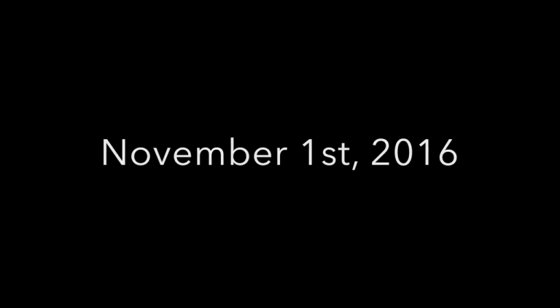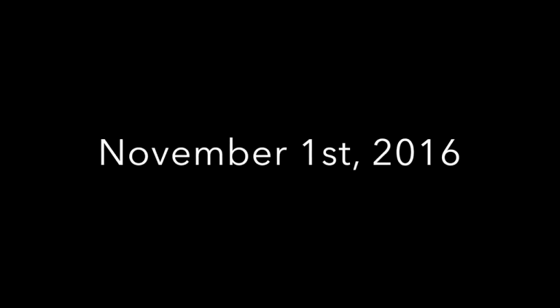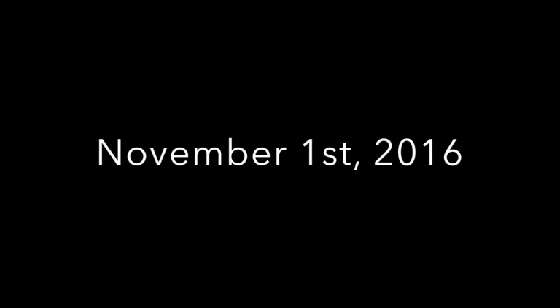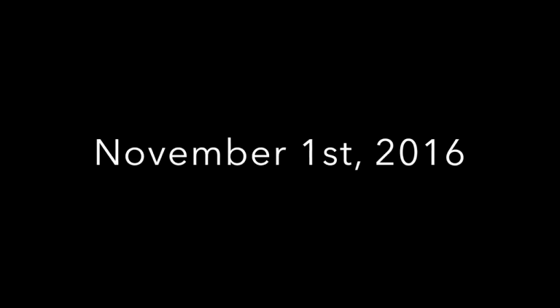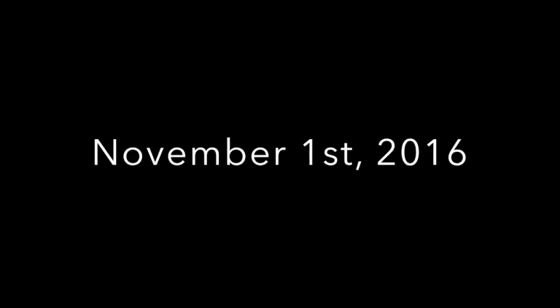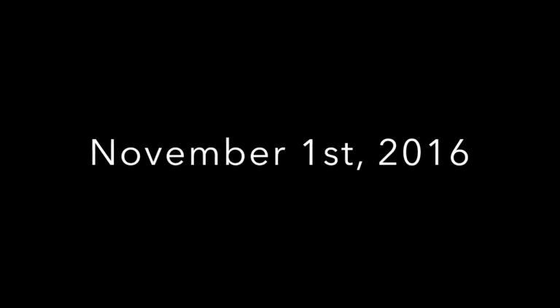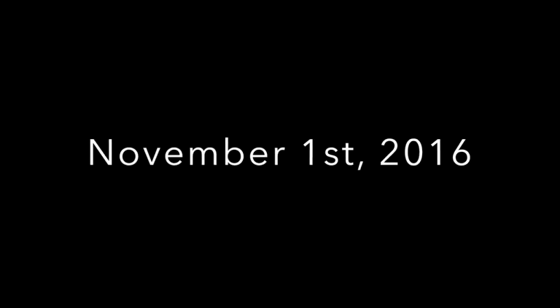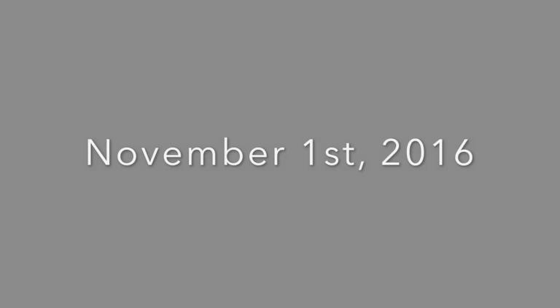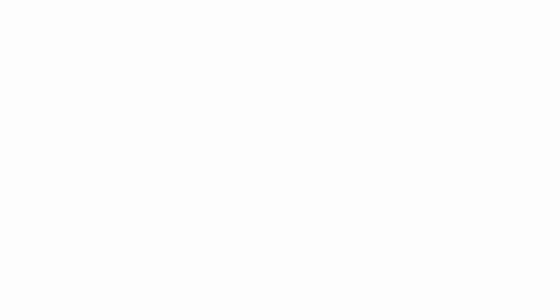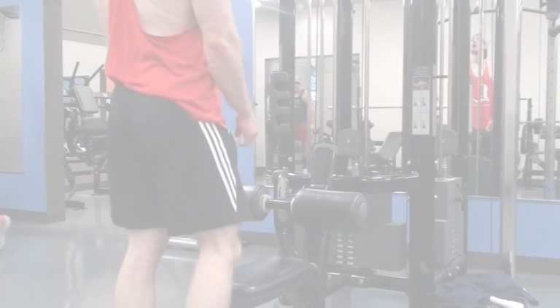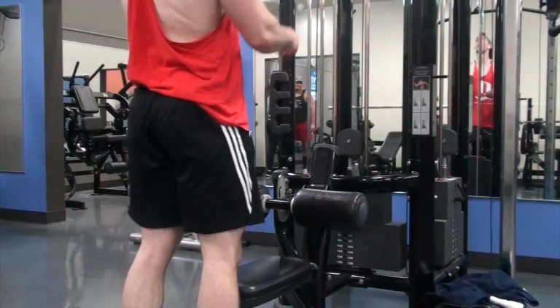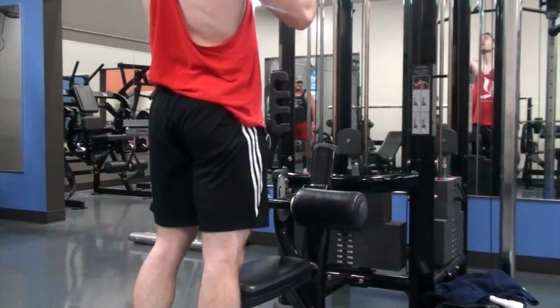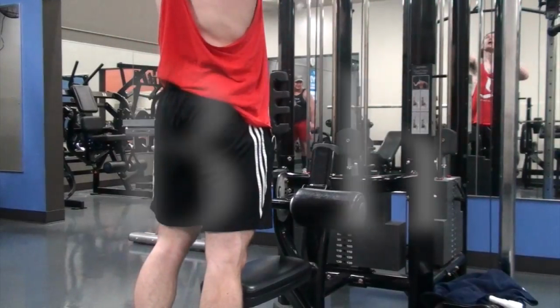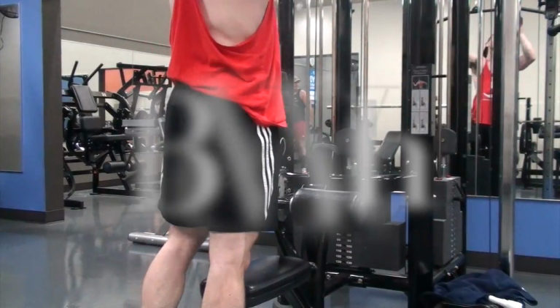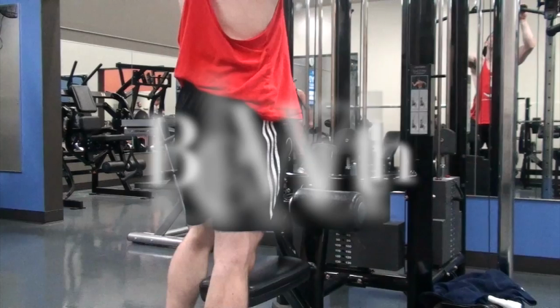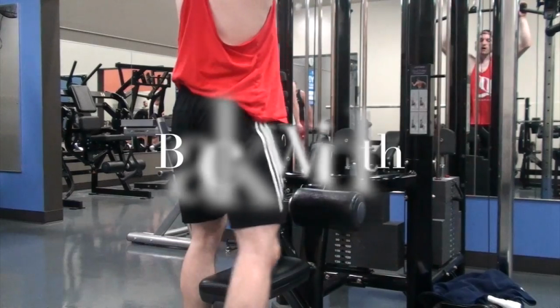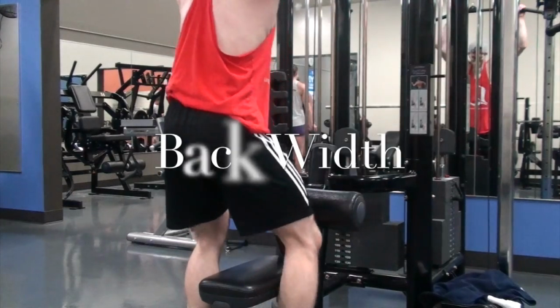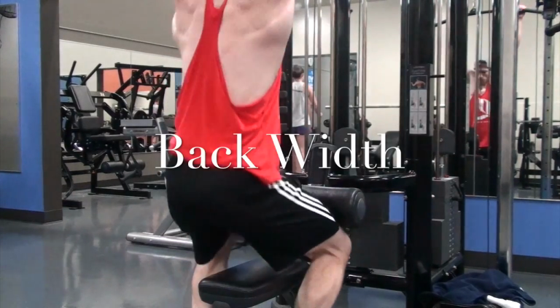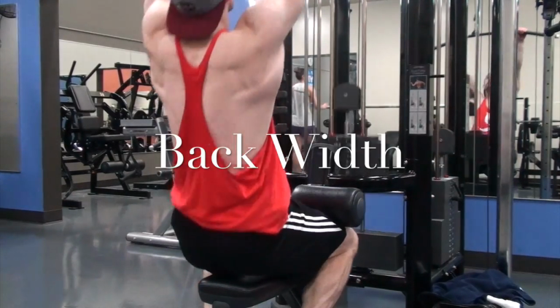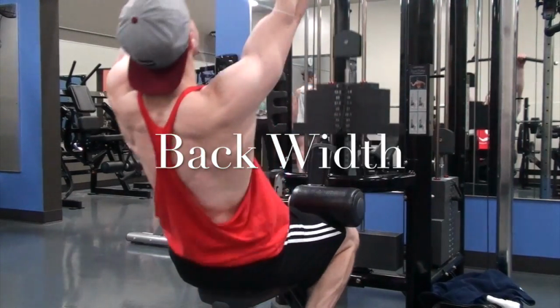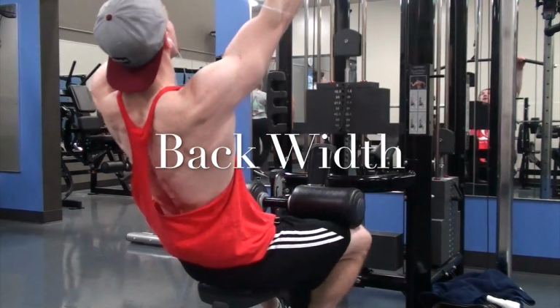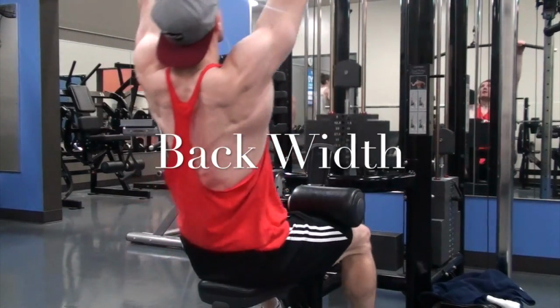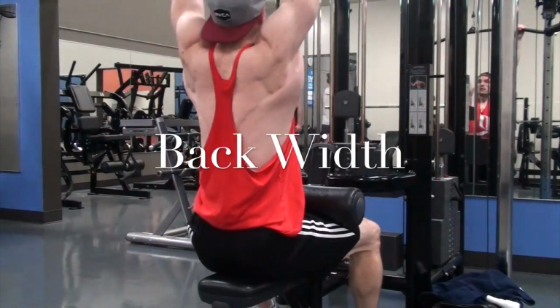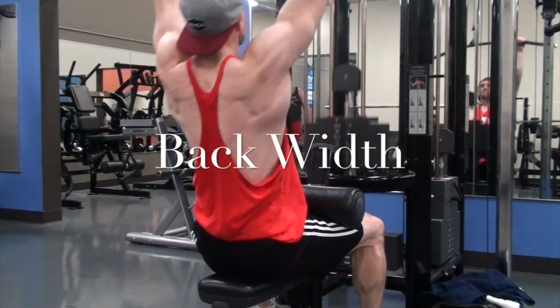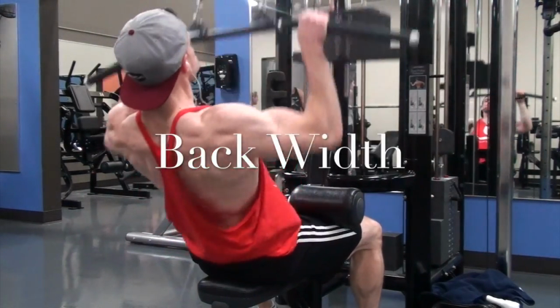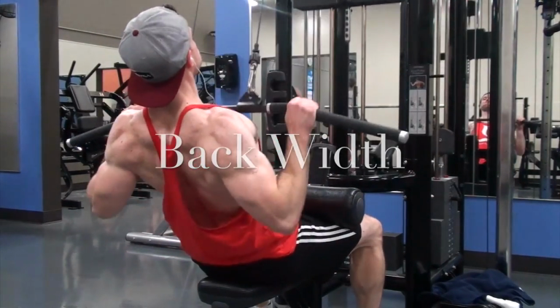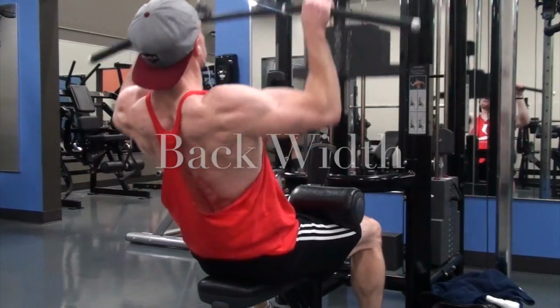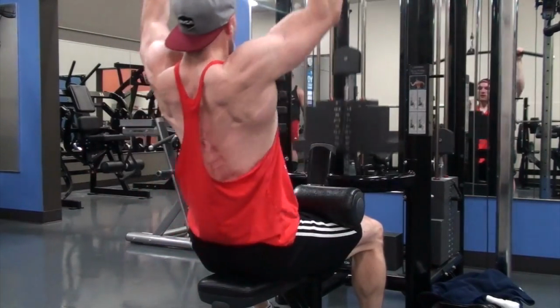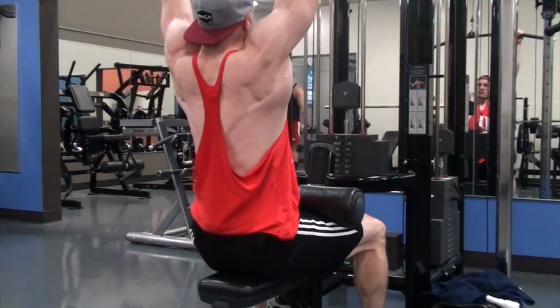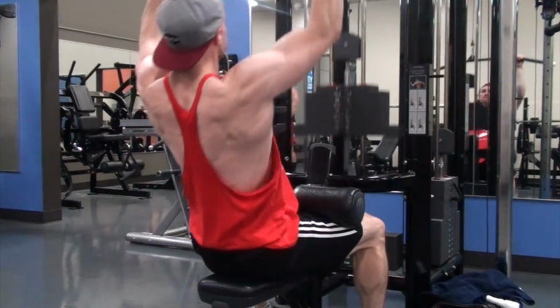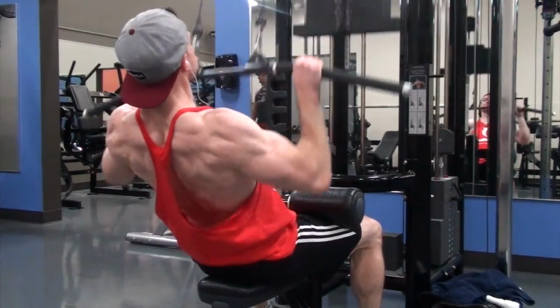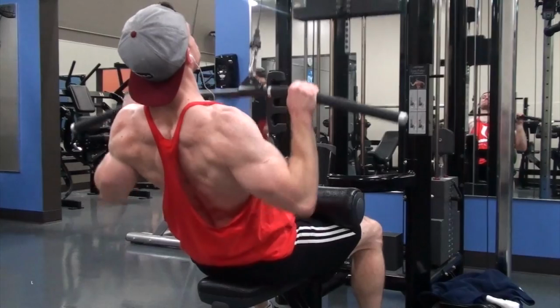What's happening boys and girls? It's your boy Zach back in the house with another workout video. Today's workout was all about back width and abs.